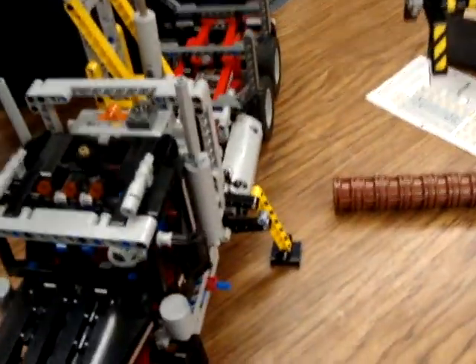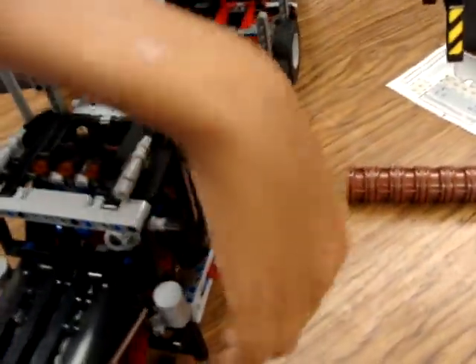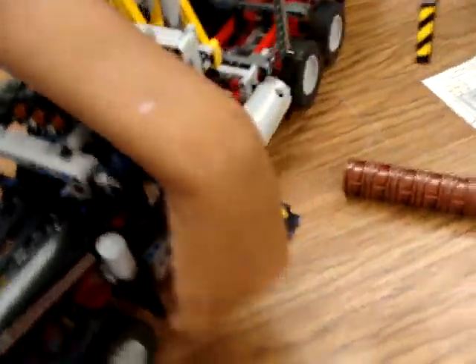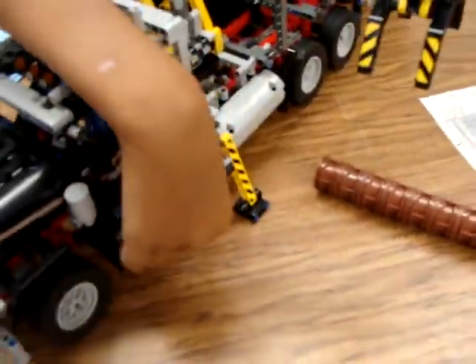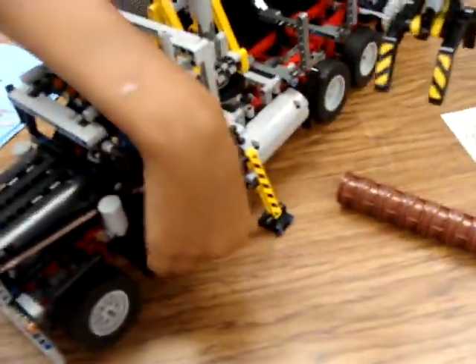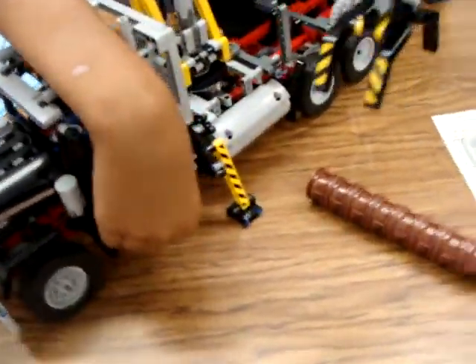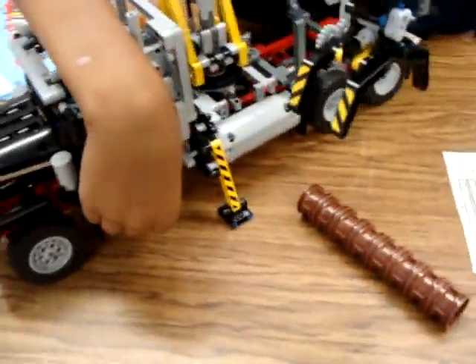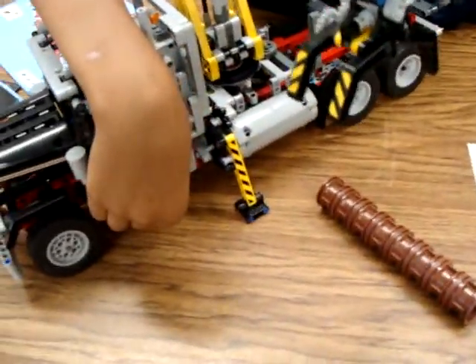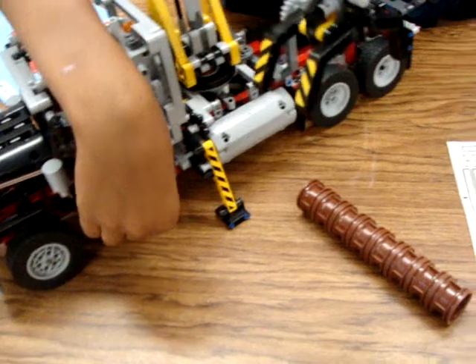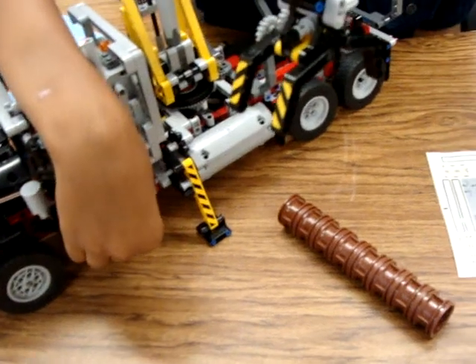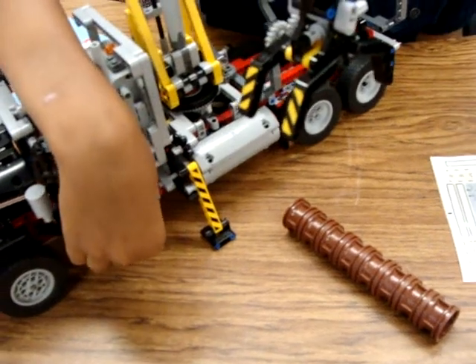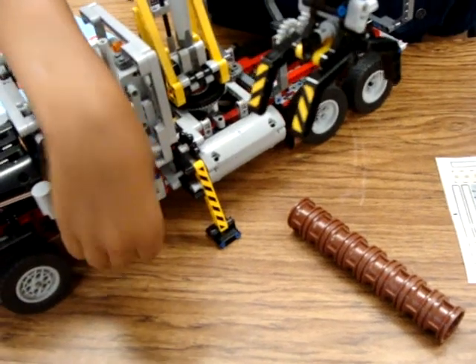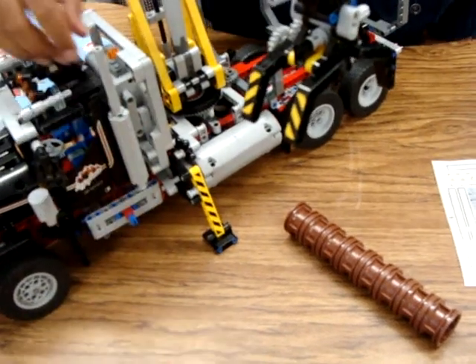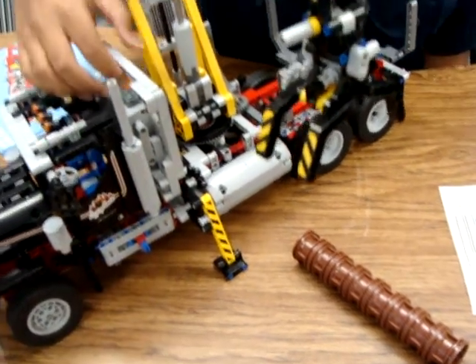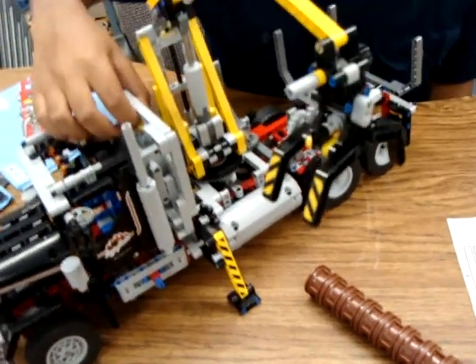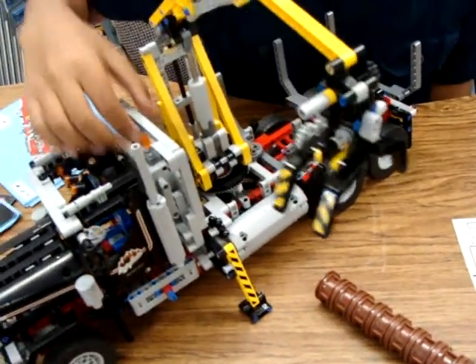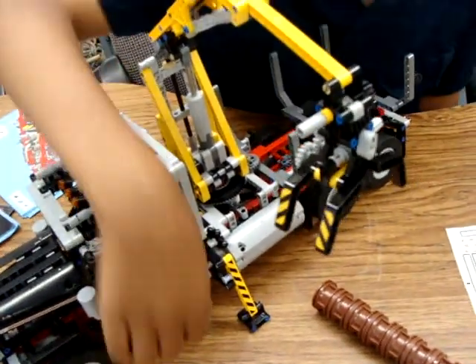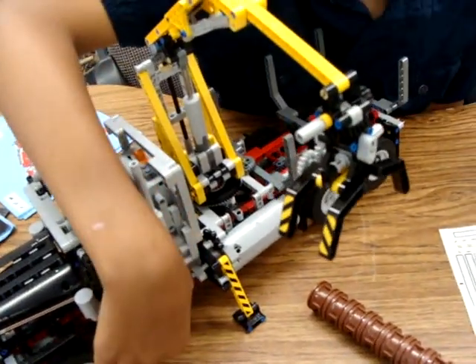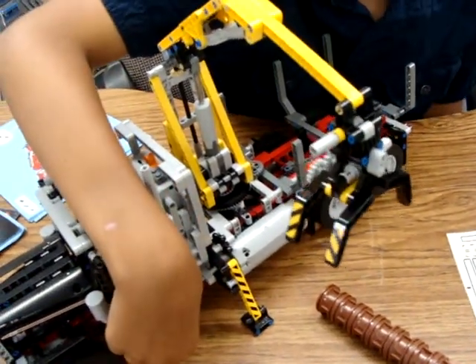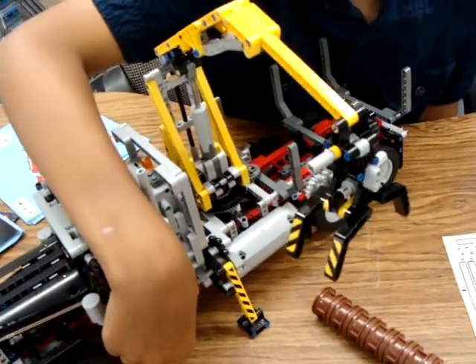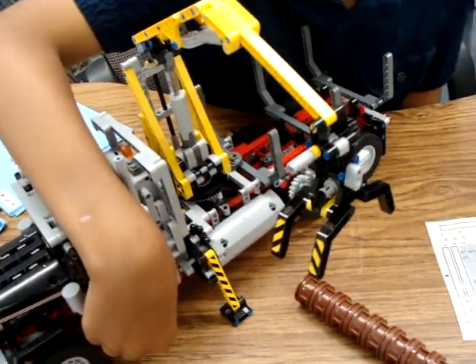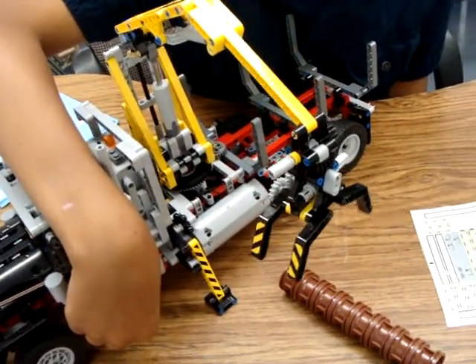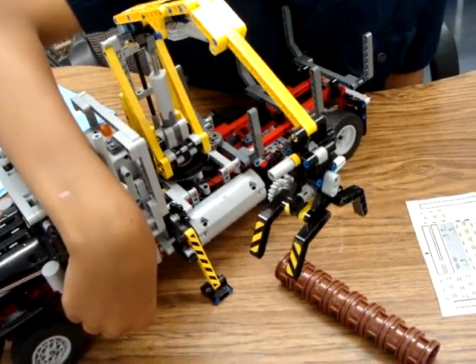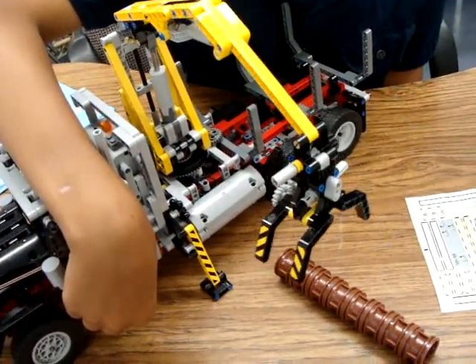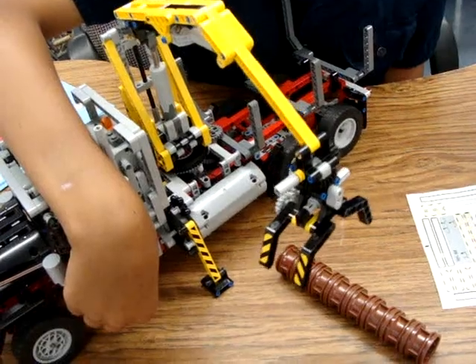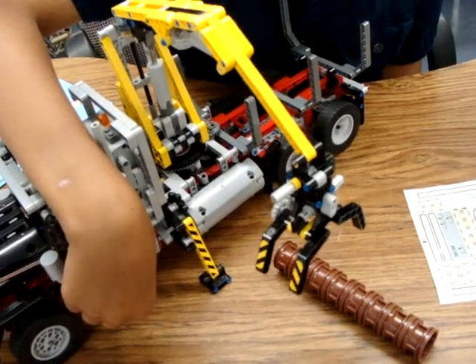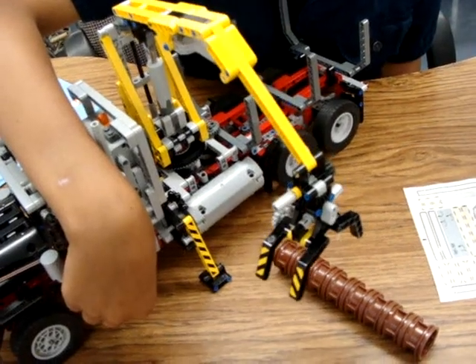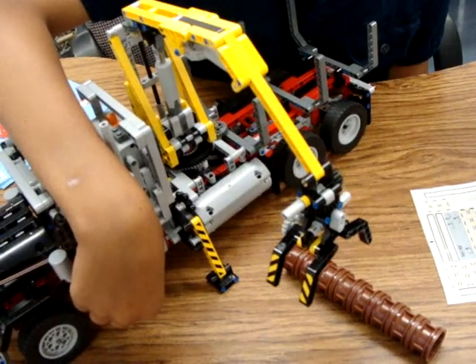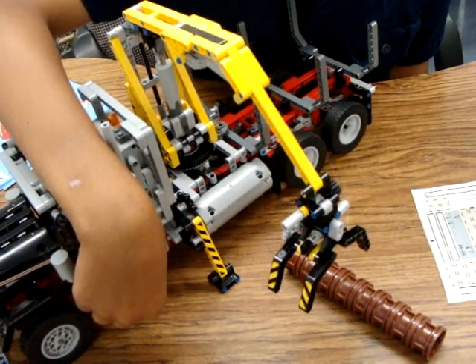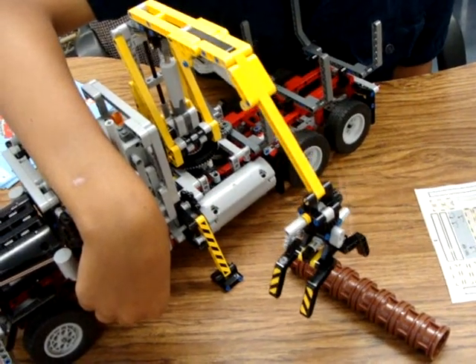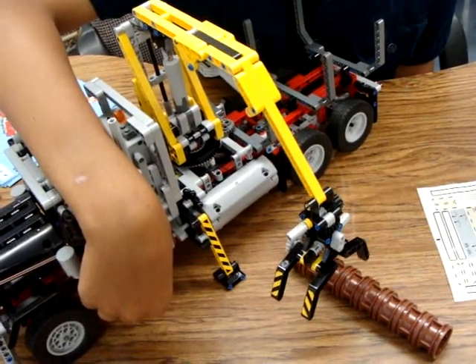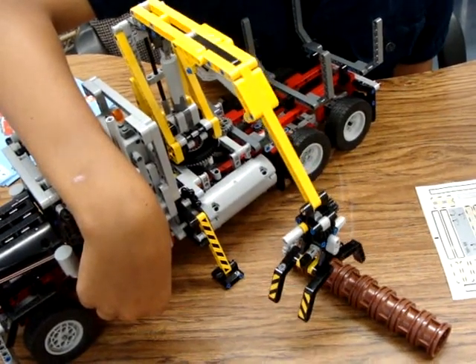On this side I can lower it — let's raise it right now. Lower. Claw. Check that out, wow.